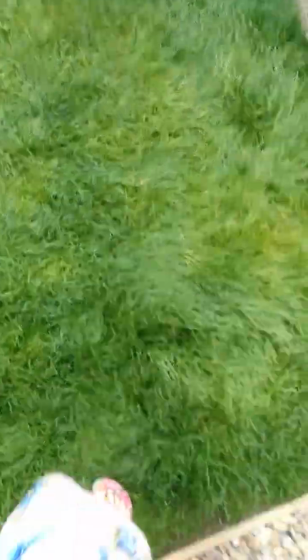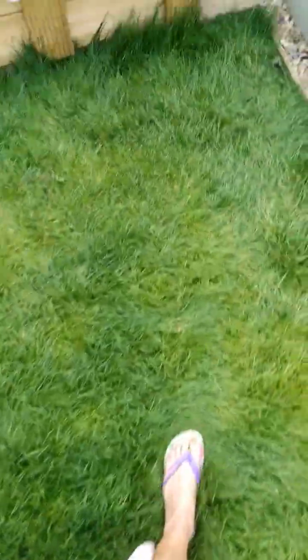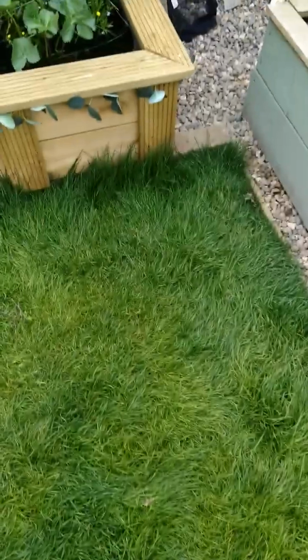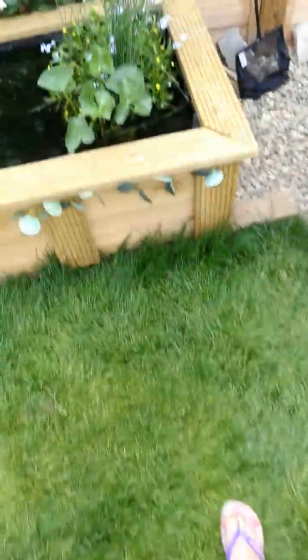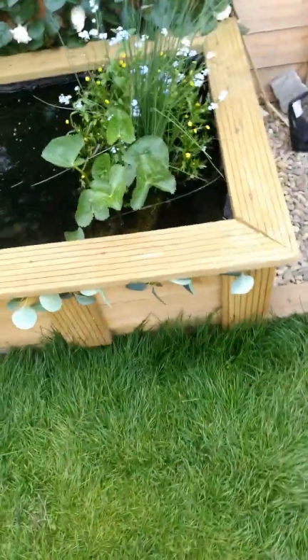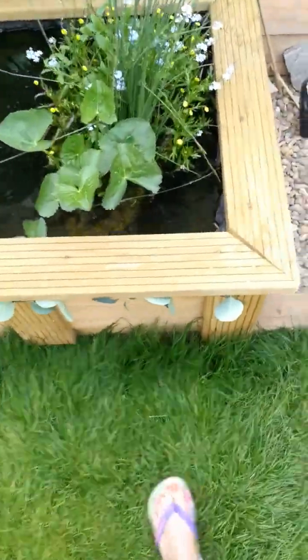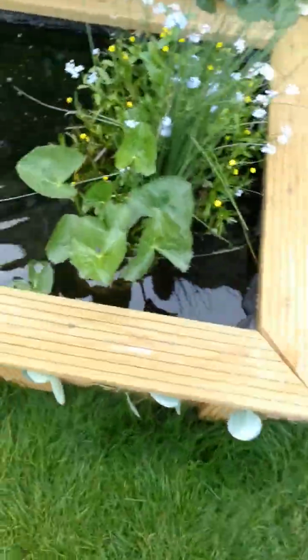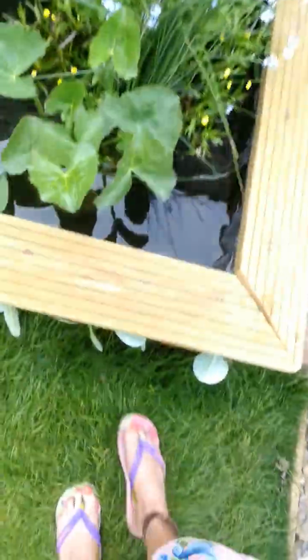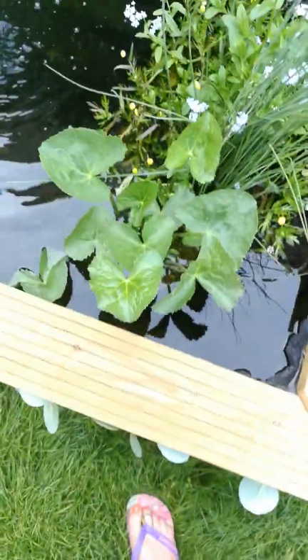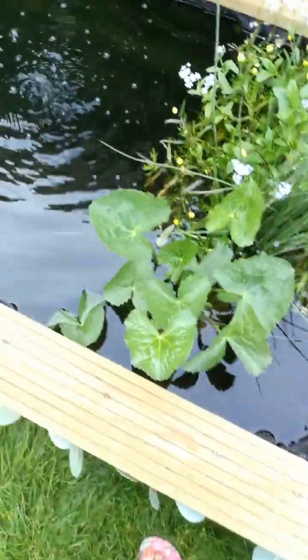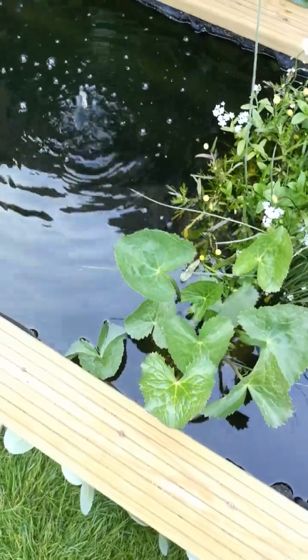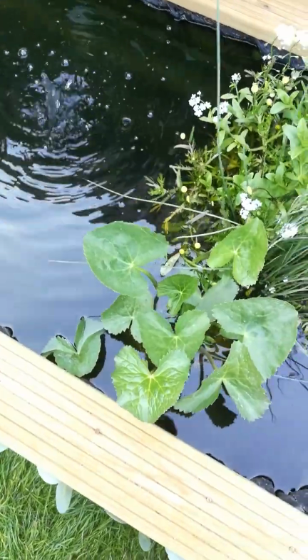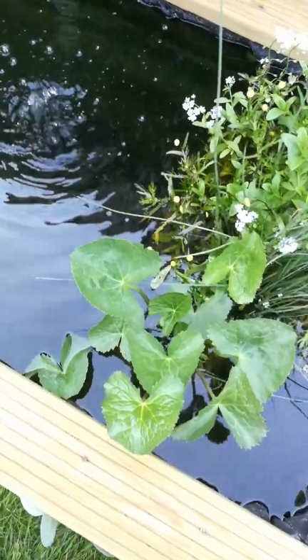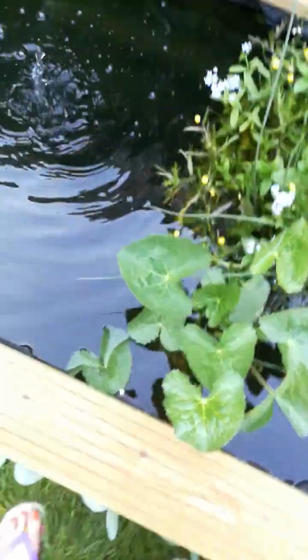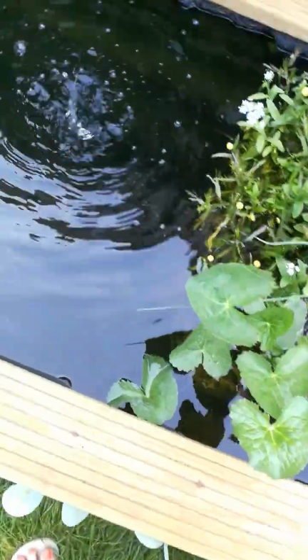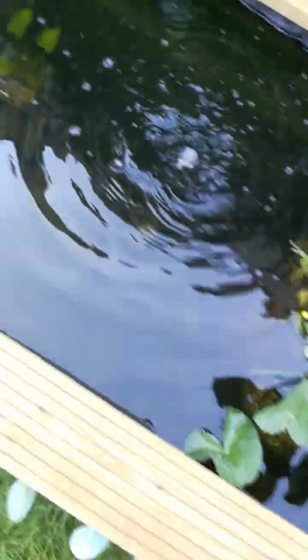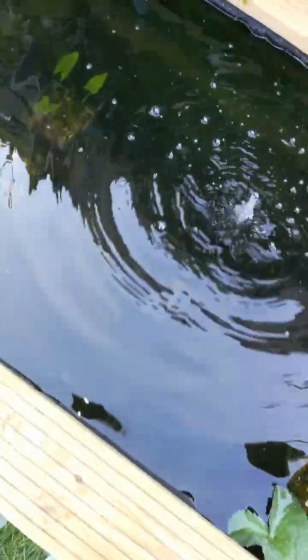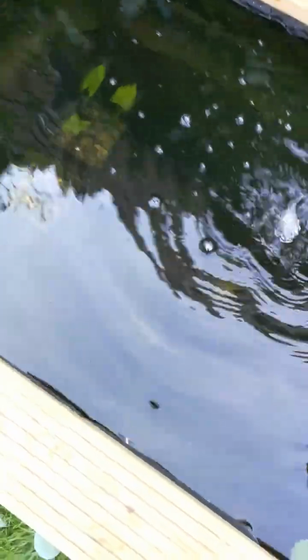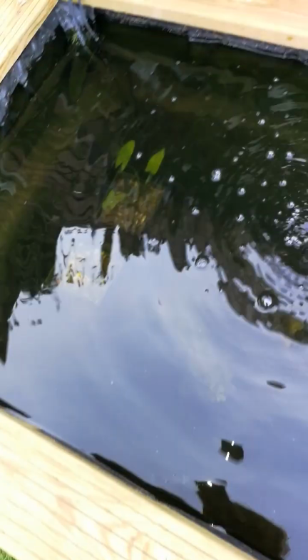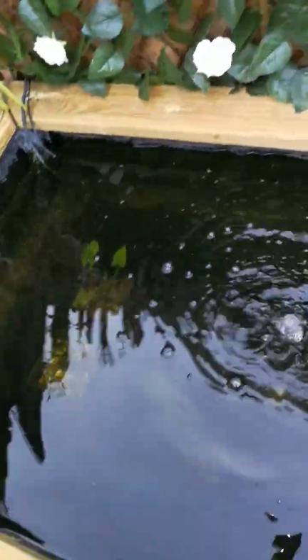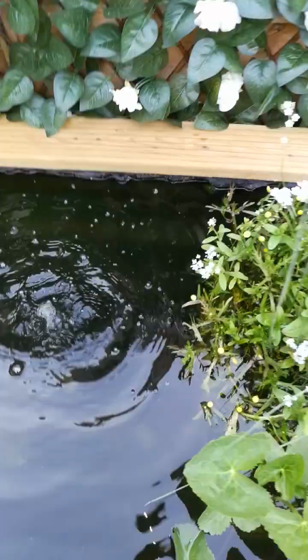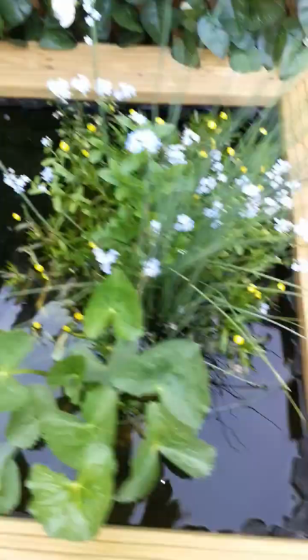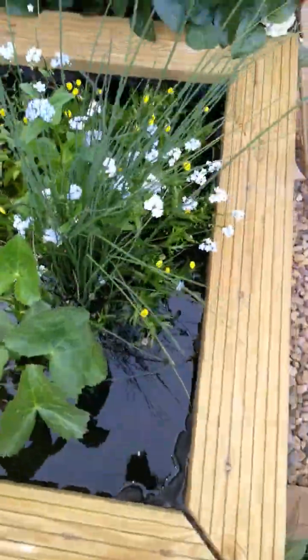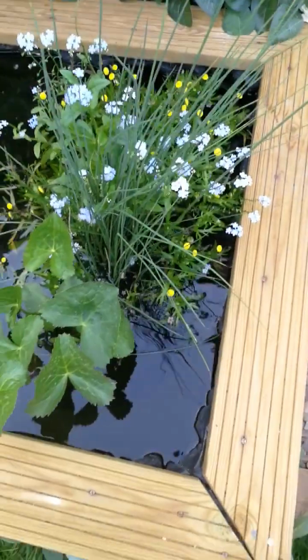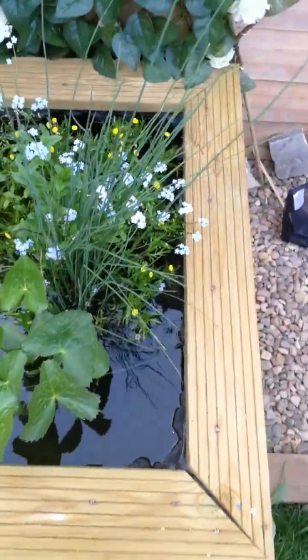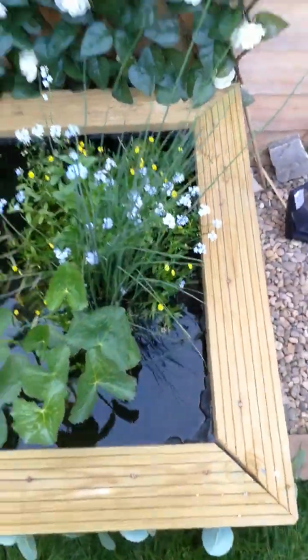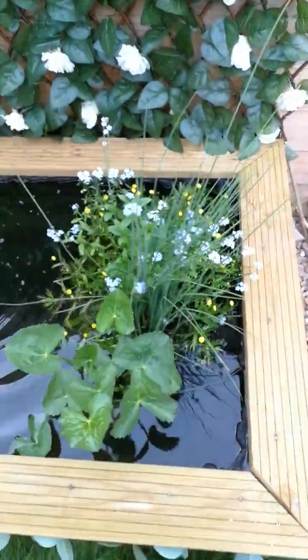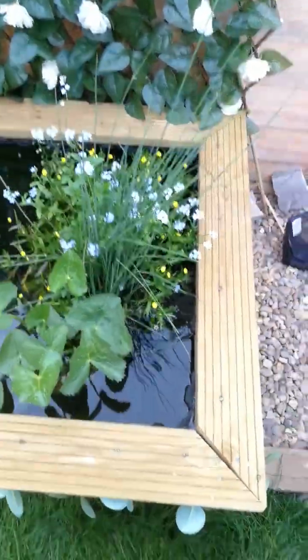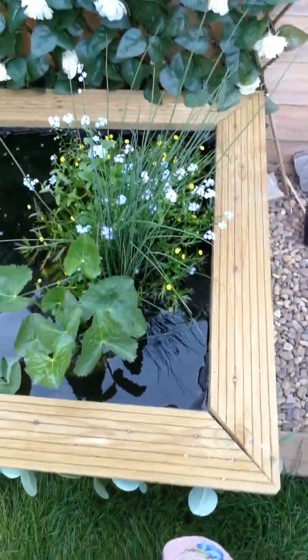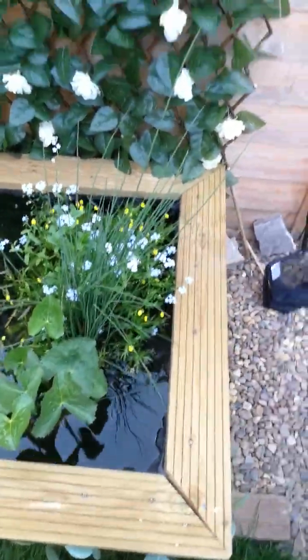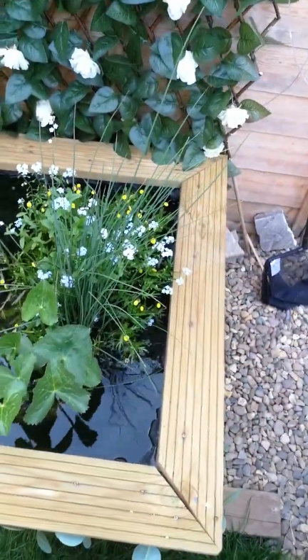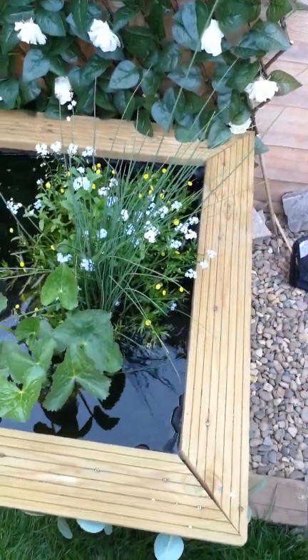Here's a little introduction to our darling little pond. Just a teeny weeny little pond that fits into our small garden. Hashtag window box.